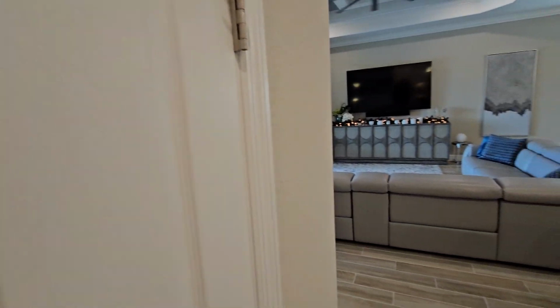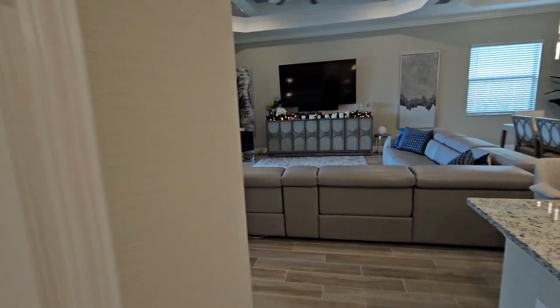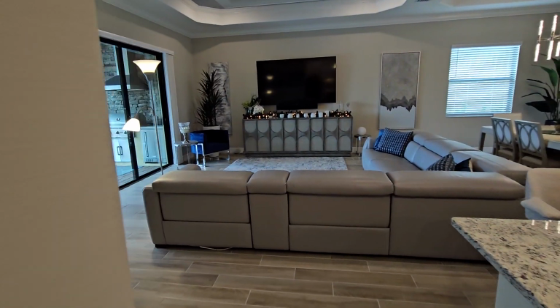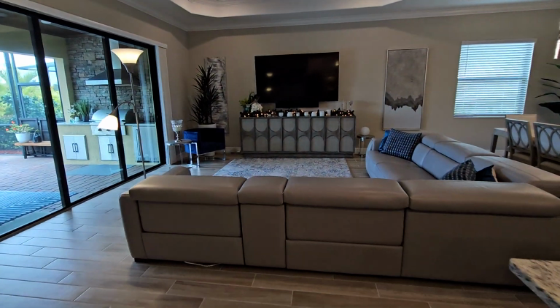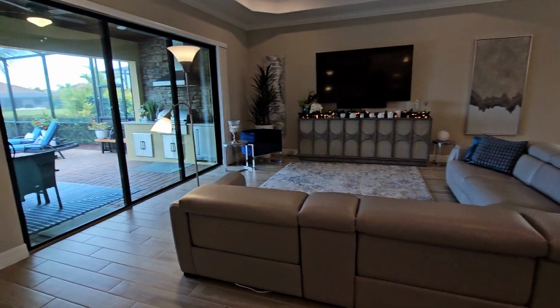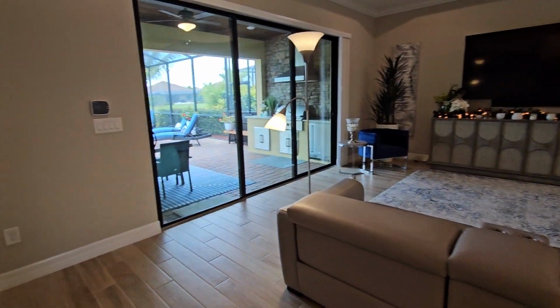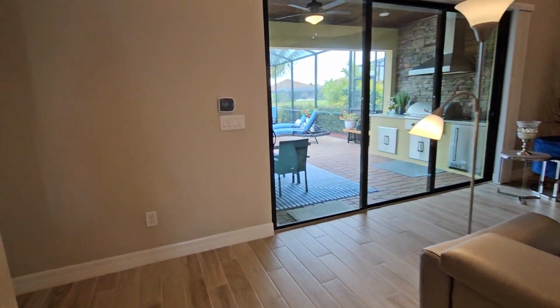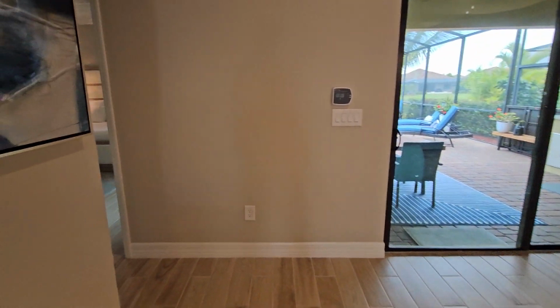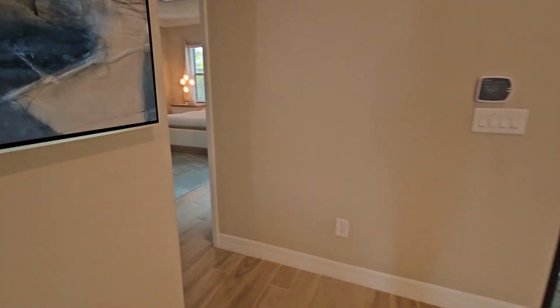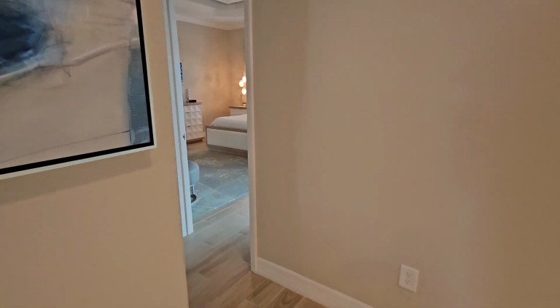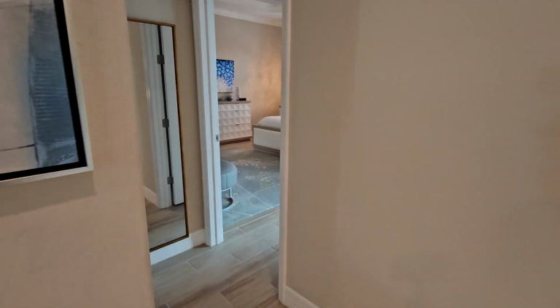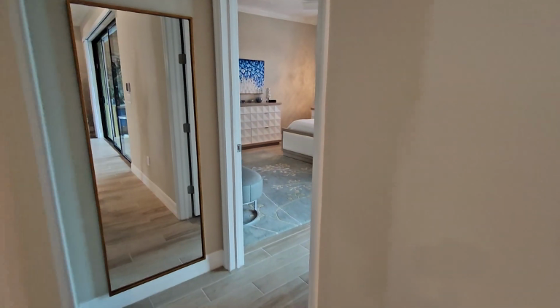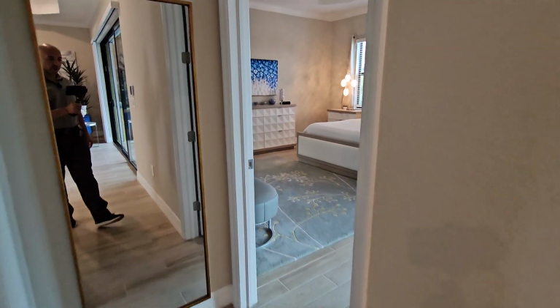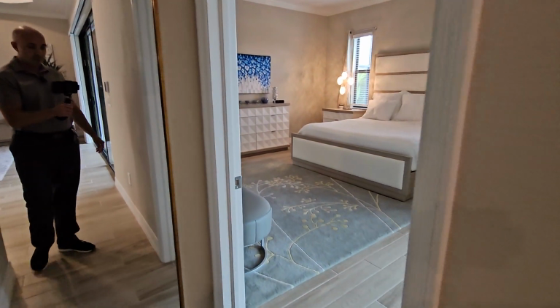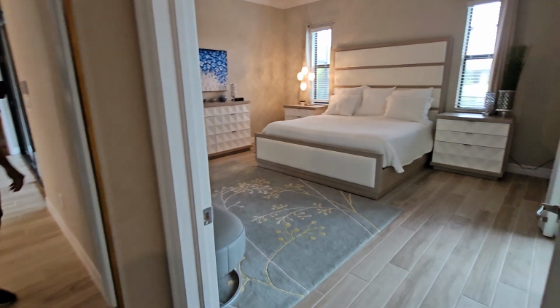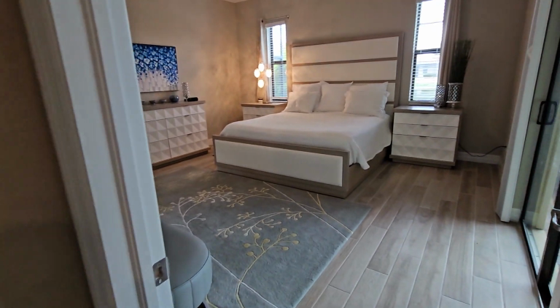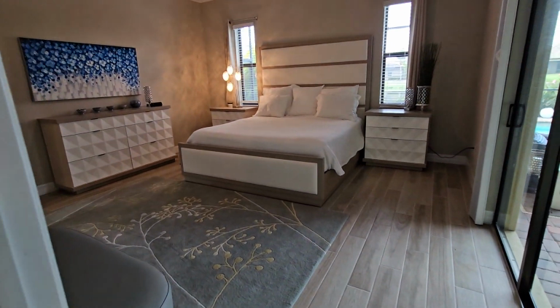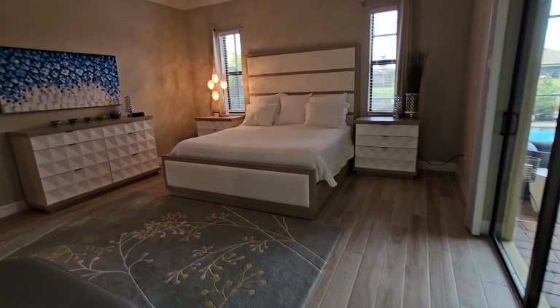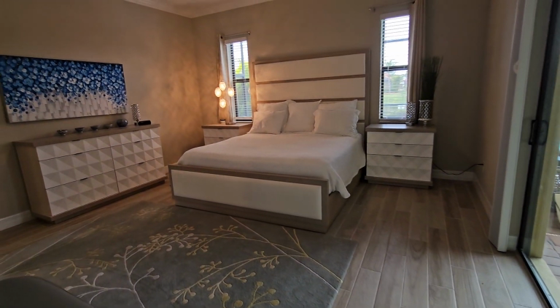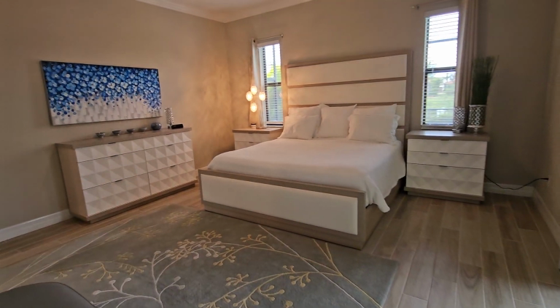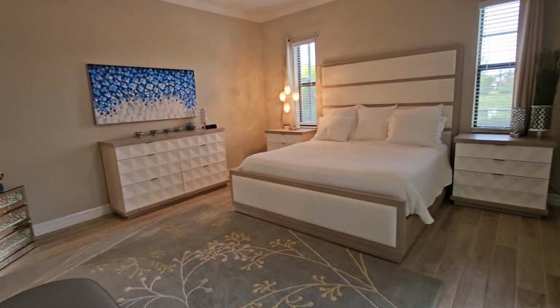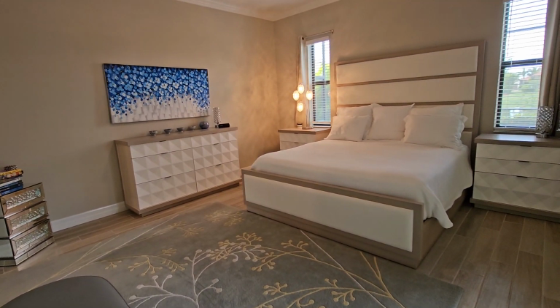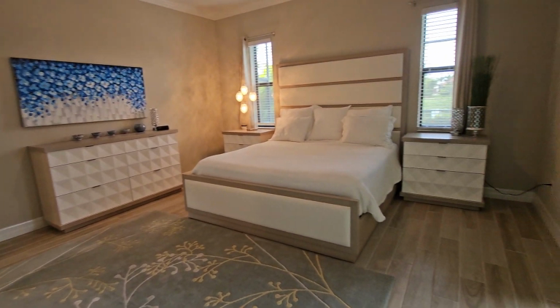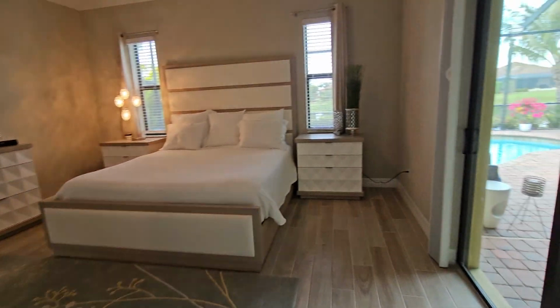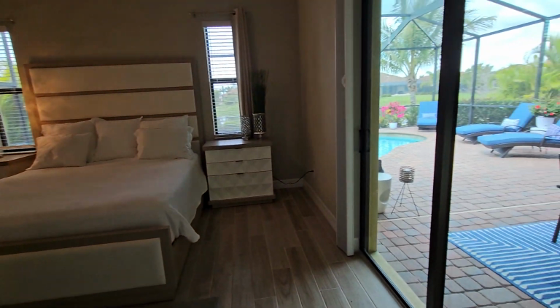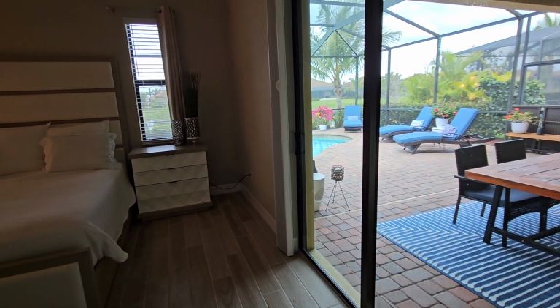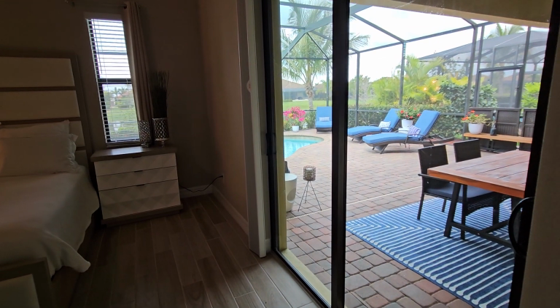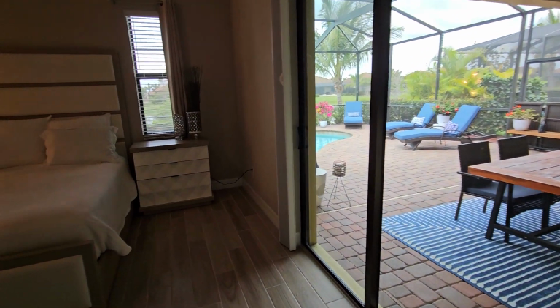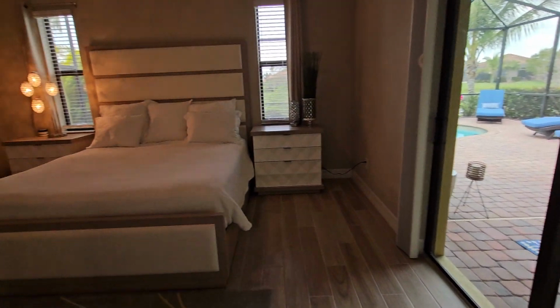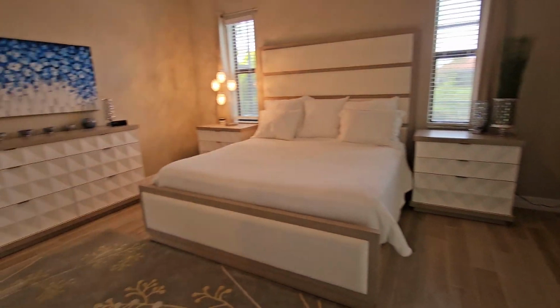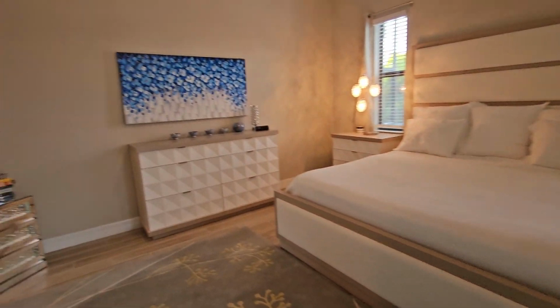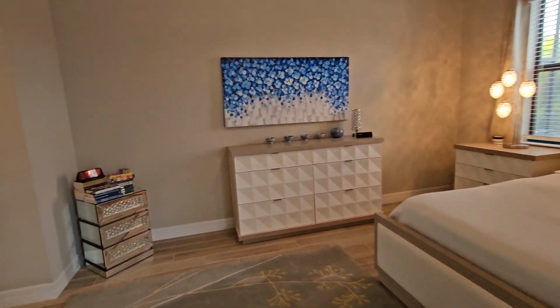Last but not least on the interior, we have the master bedroom located towards the rear of the home. It's a really nice size master bedroom, and you've got the sliders that take you out to the pool area, which we'll take a look at next.